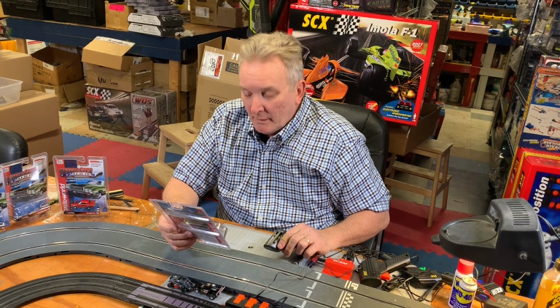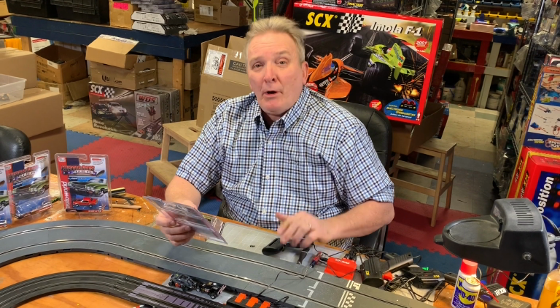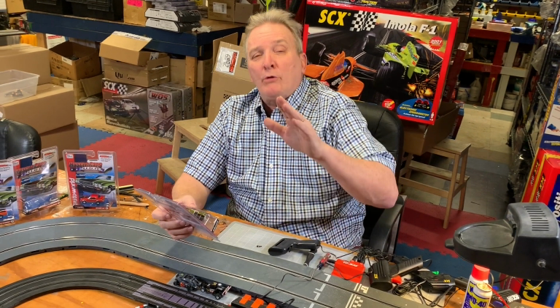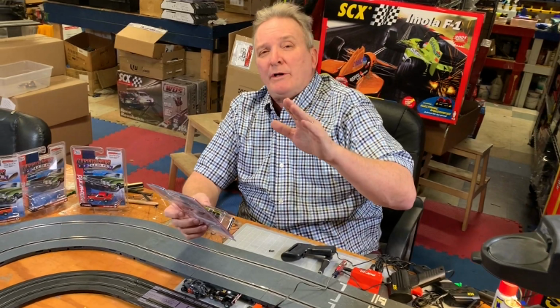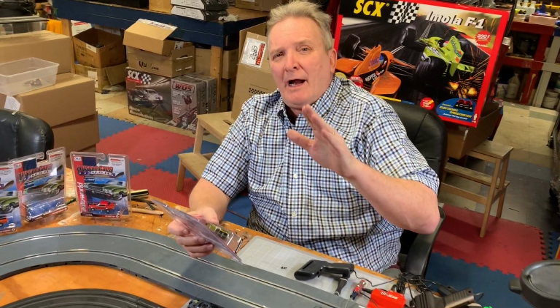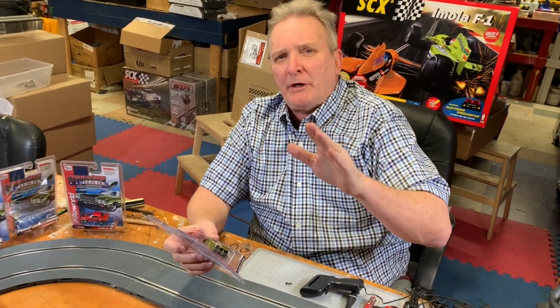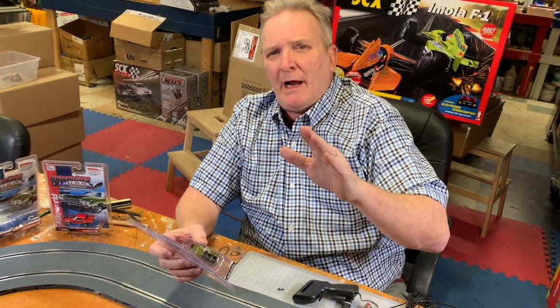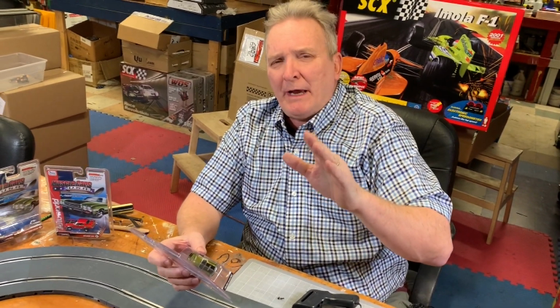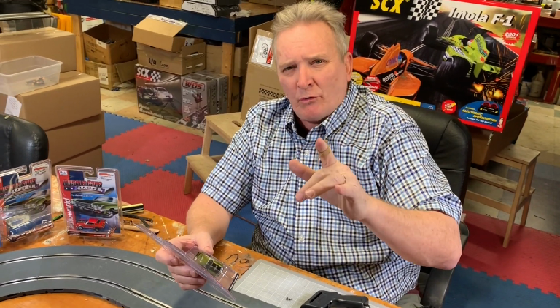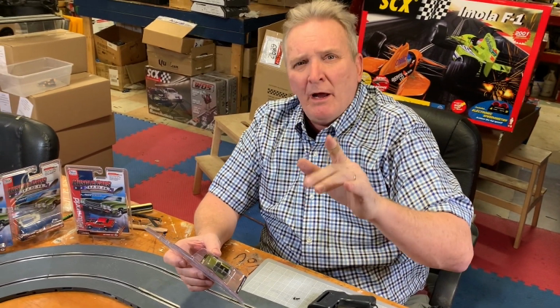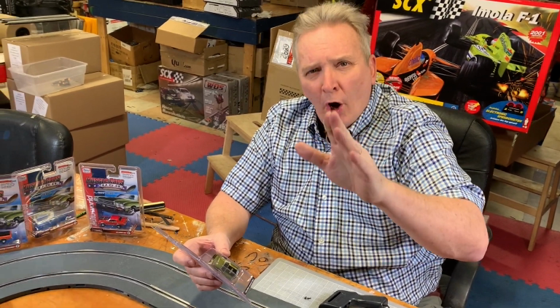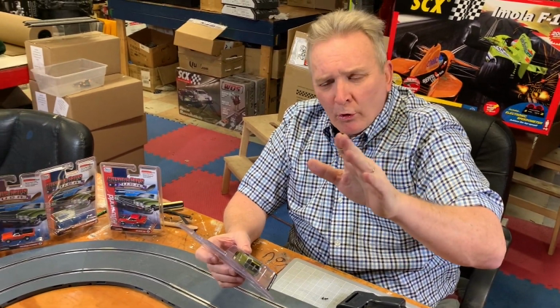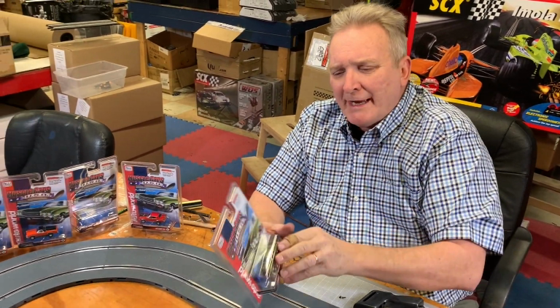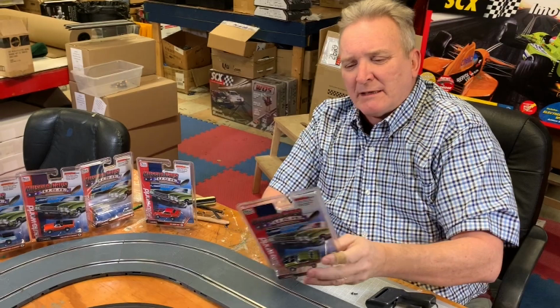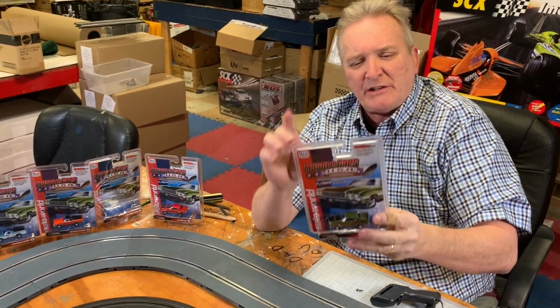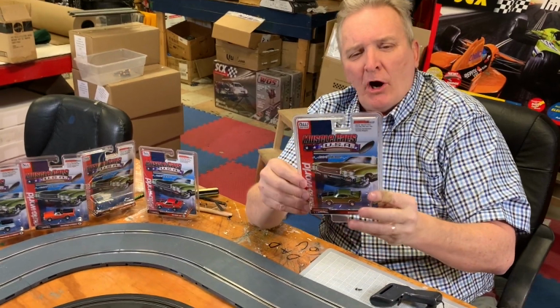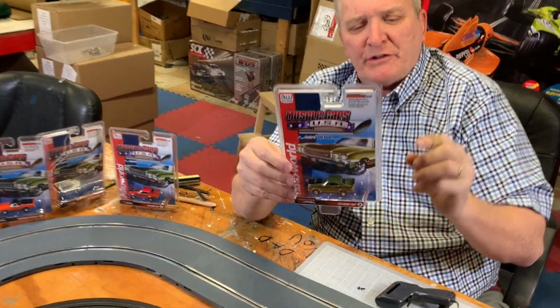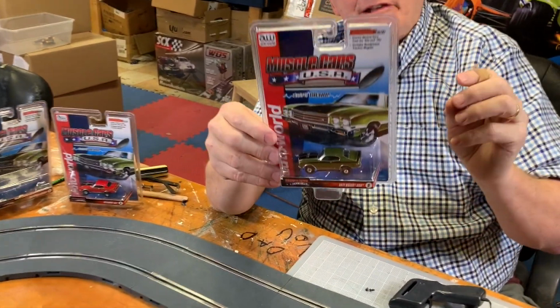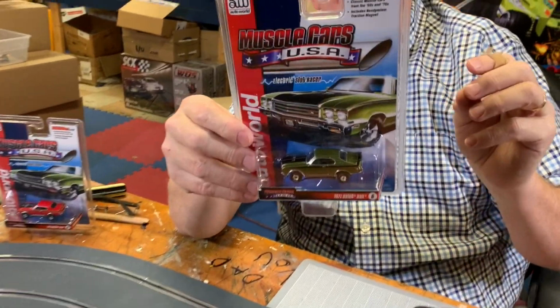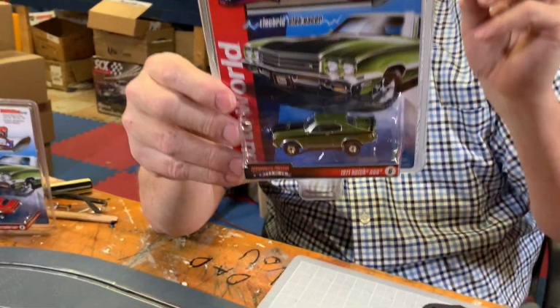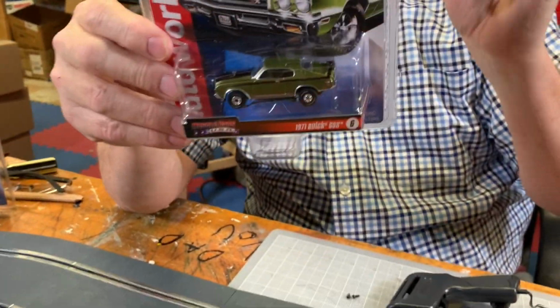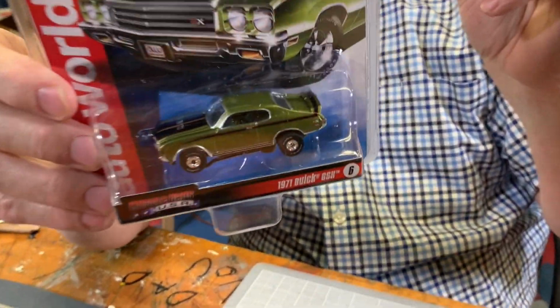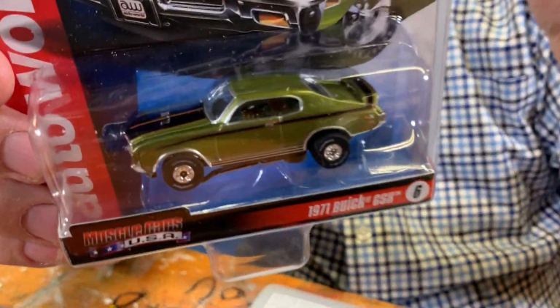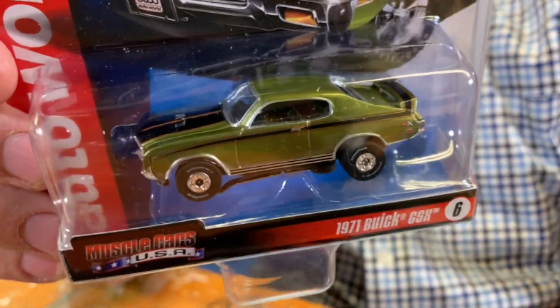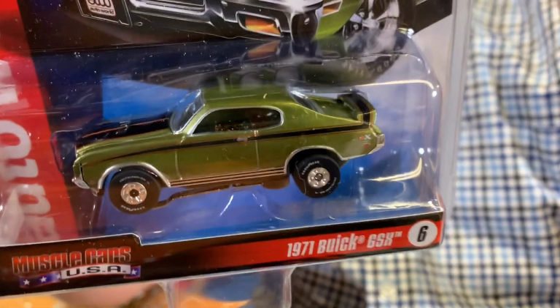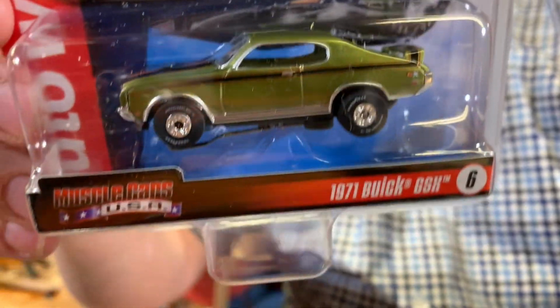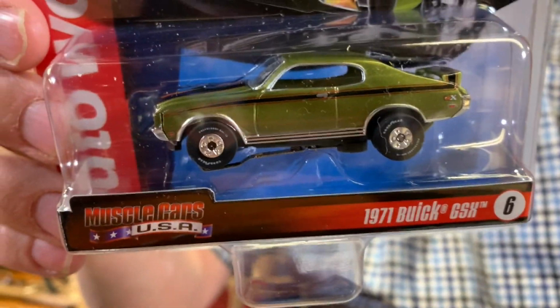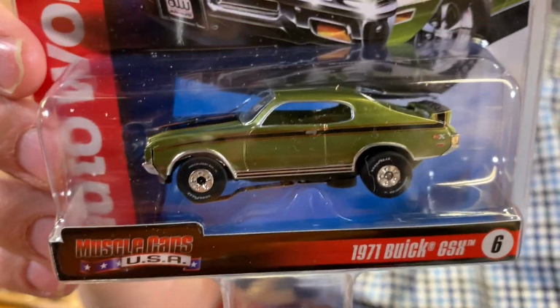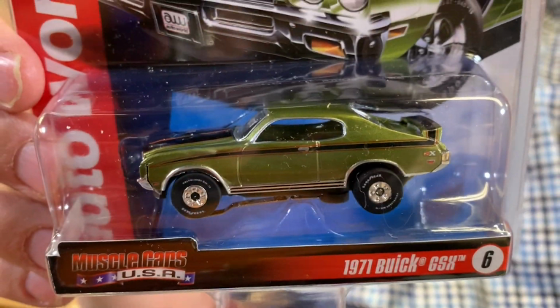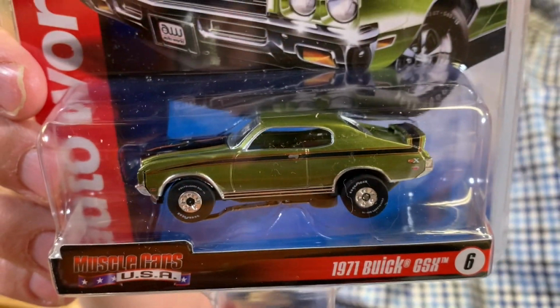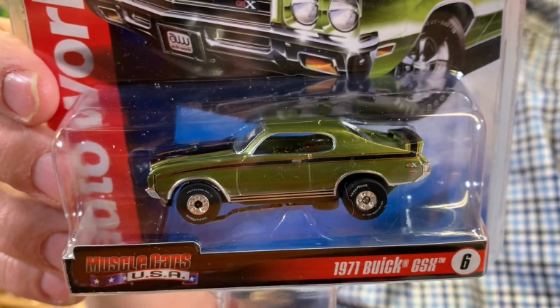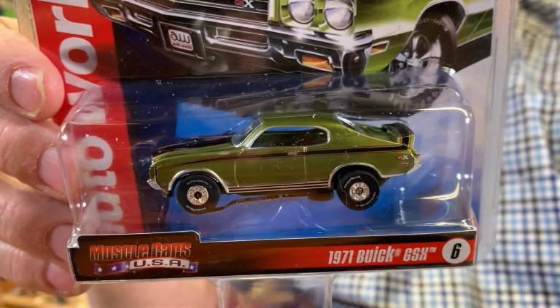Hey, Brian Young, ProTicketToys.com. We've got a new assortment from Auto World. It's basically six different cars — their SC349, and this is number six, their 1971 Buick CSX.